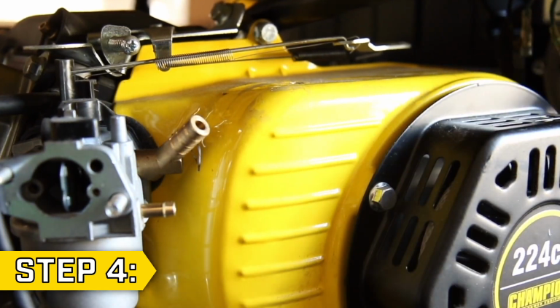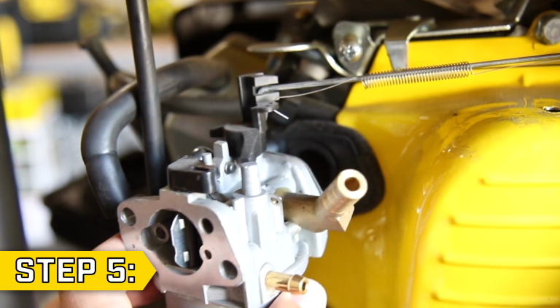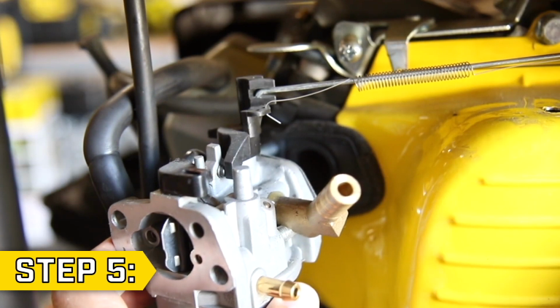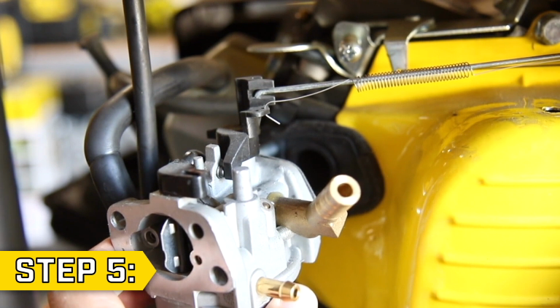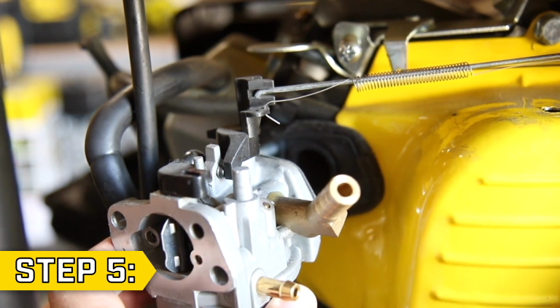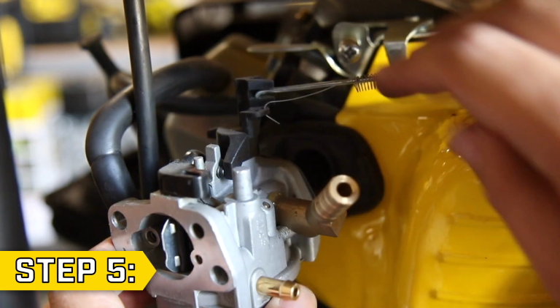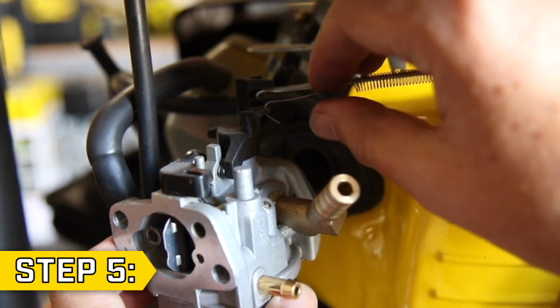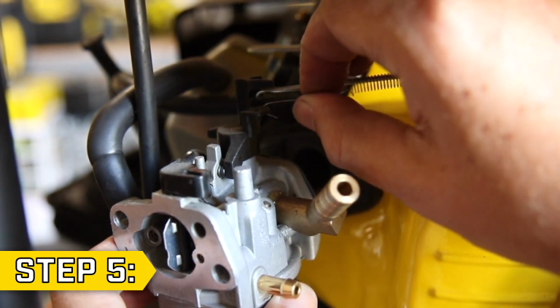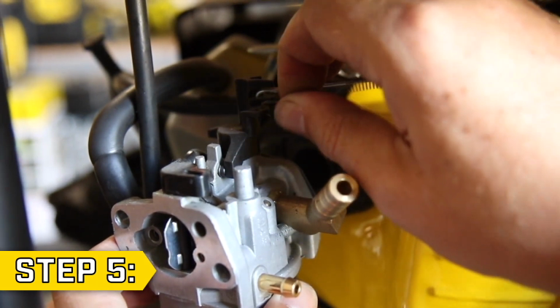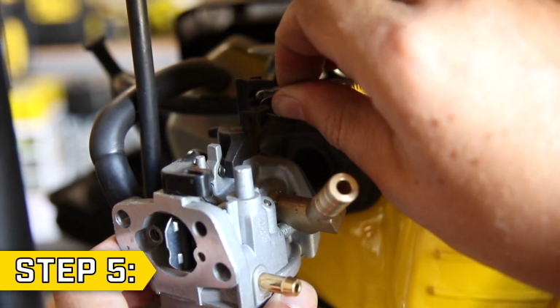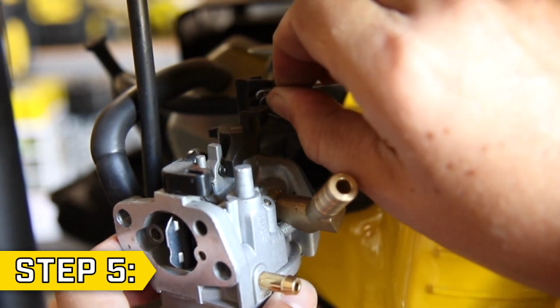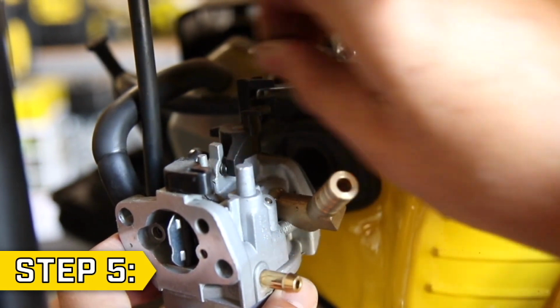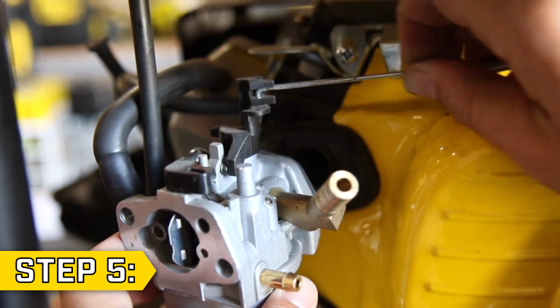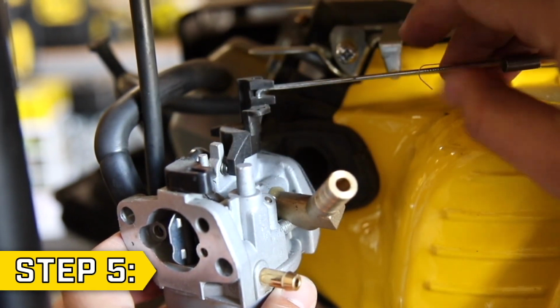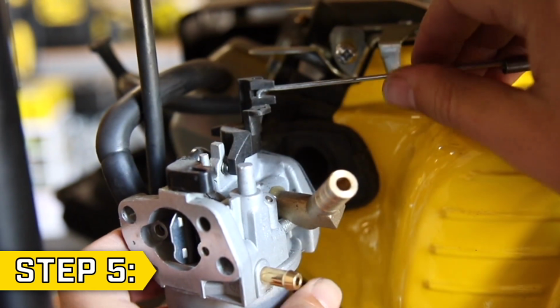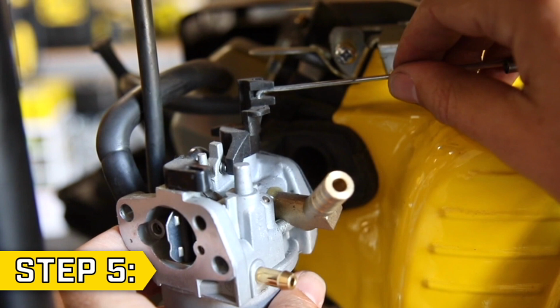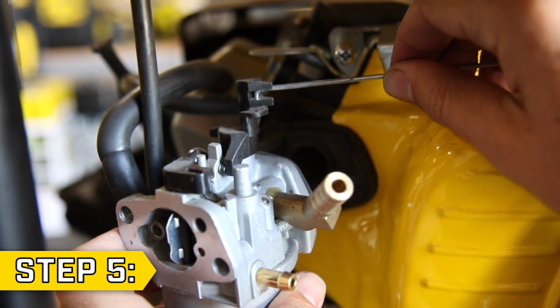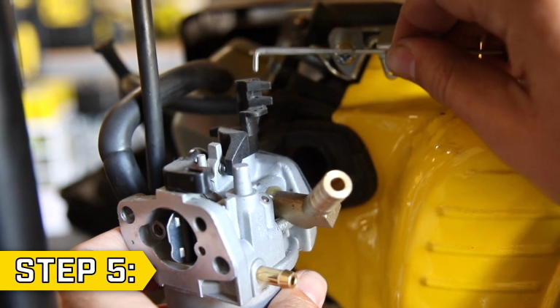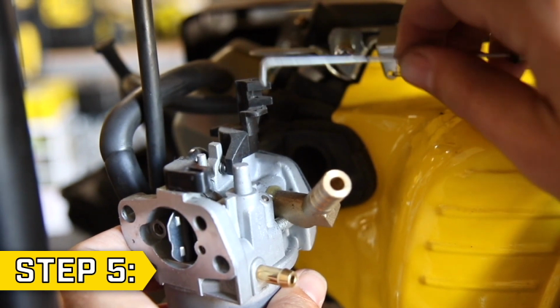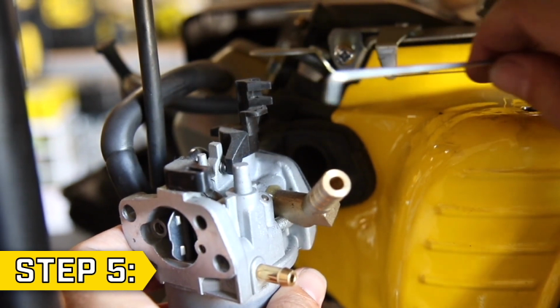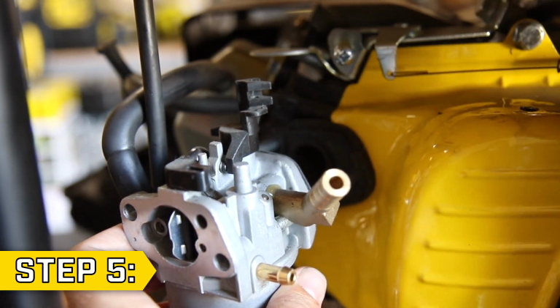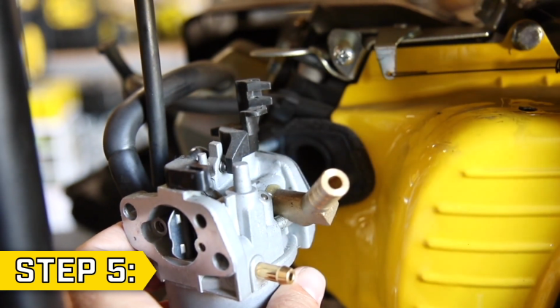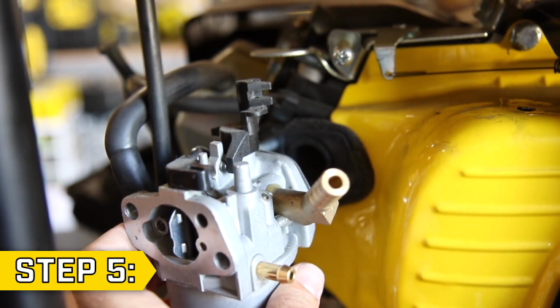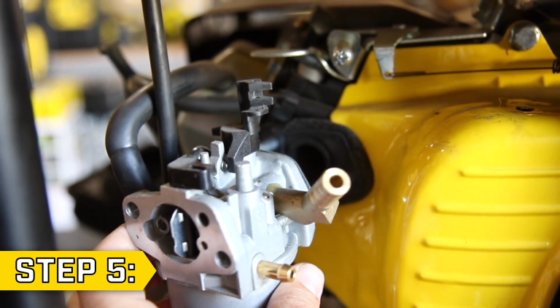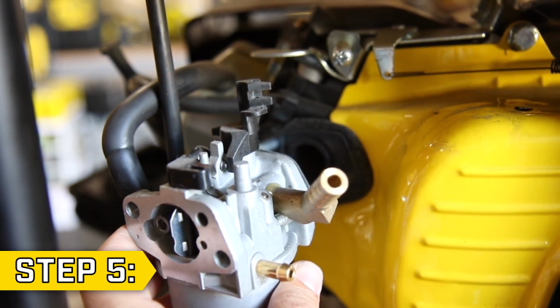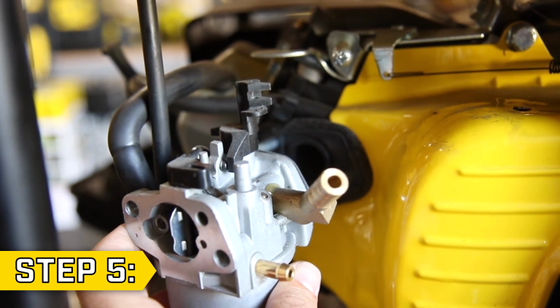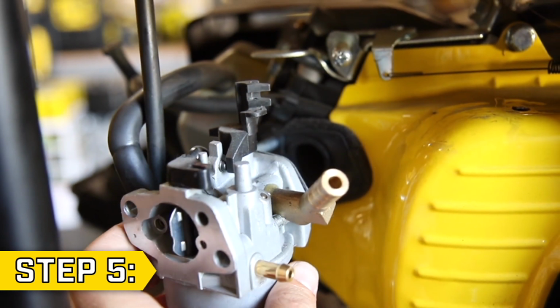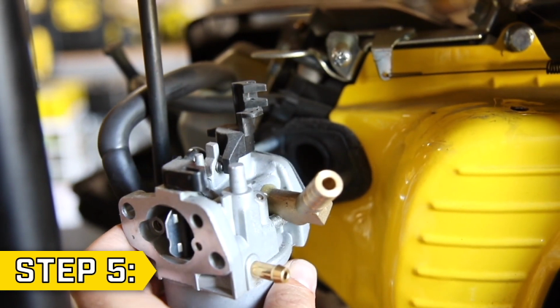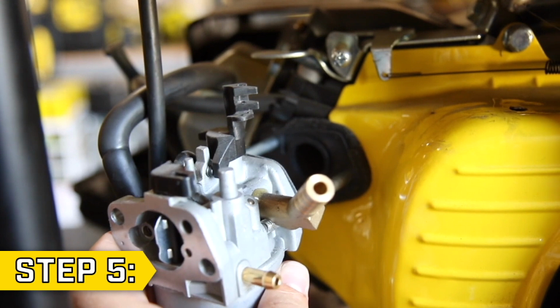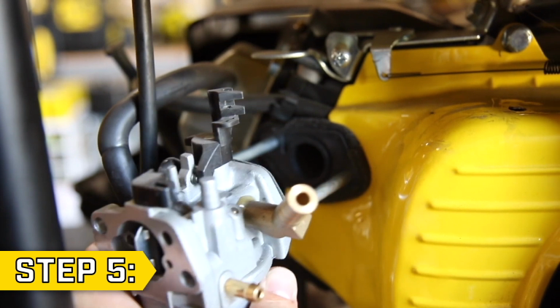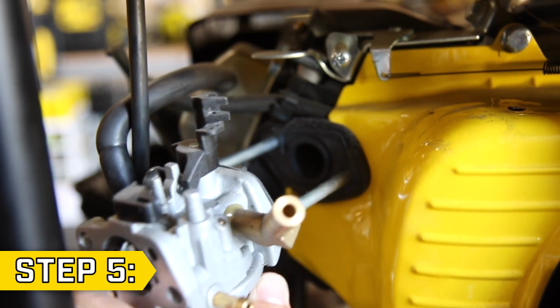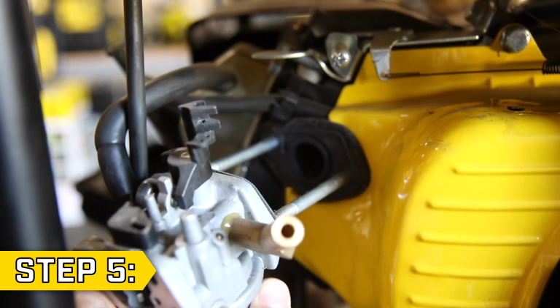Step 5. Slide the carburetor part way off the studs. Then carefully disconnect the throttle return spring and lift upwards to remove the governor rod. Then slide the old carburetor fully off the studs.